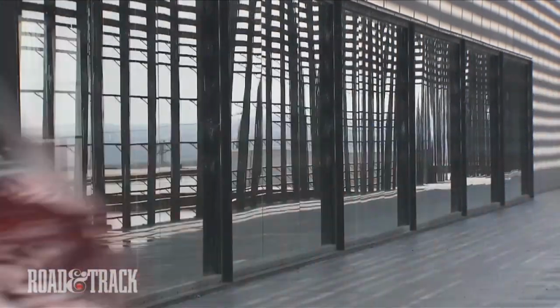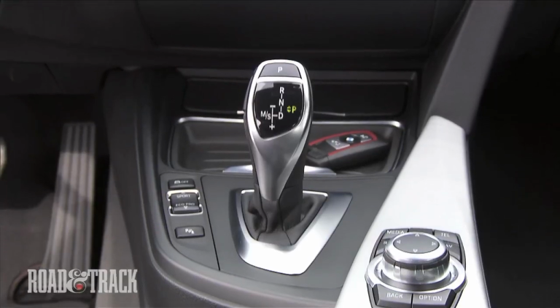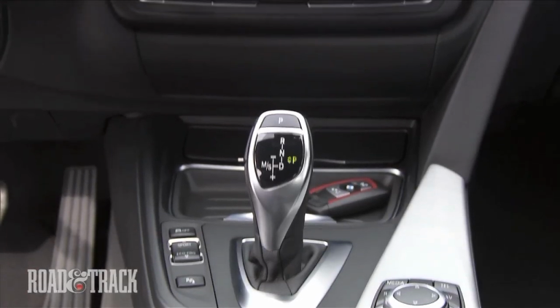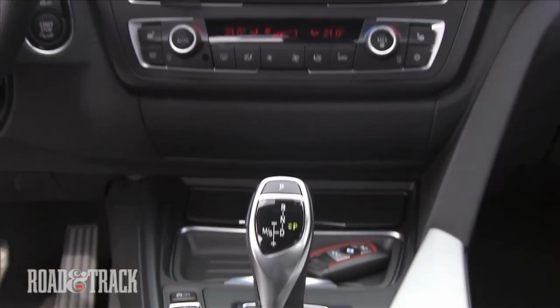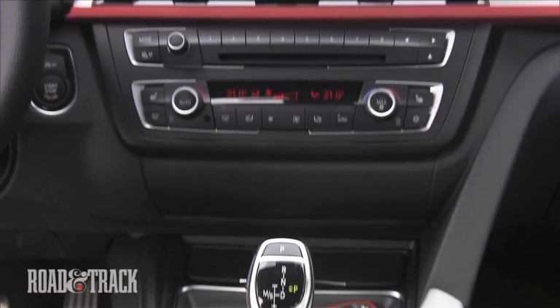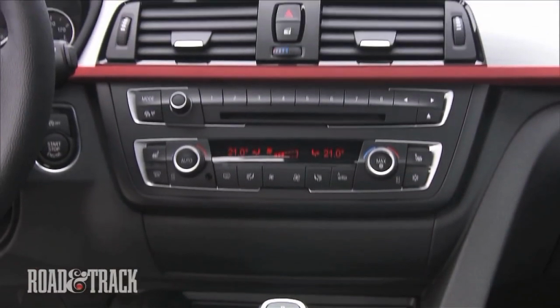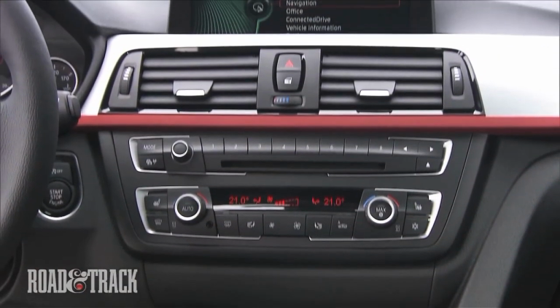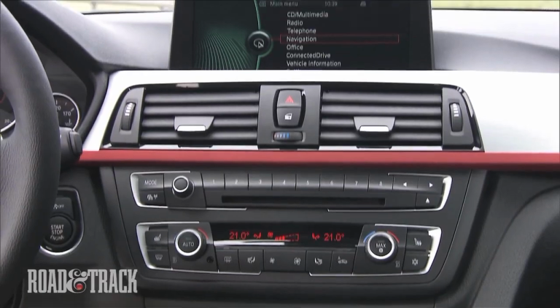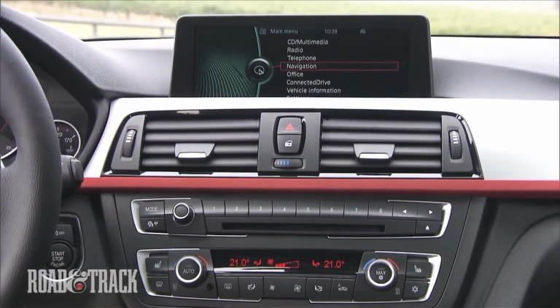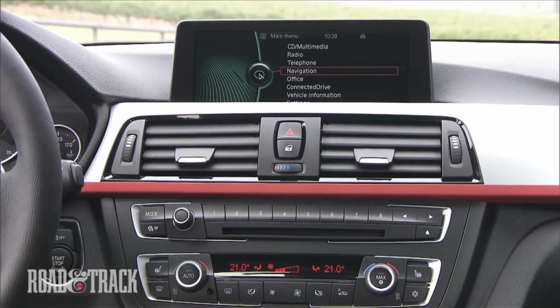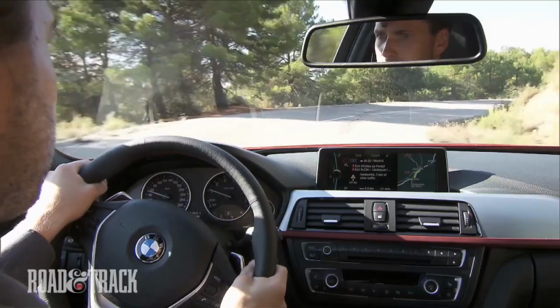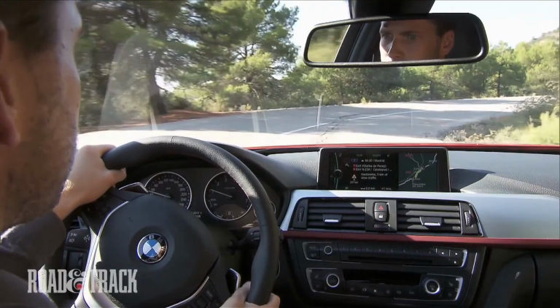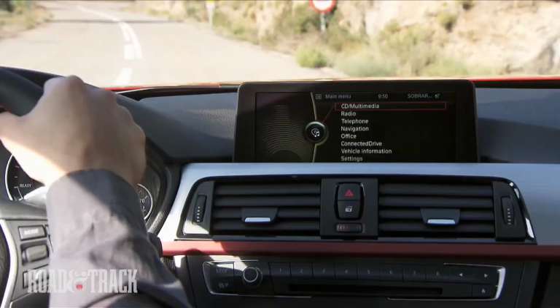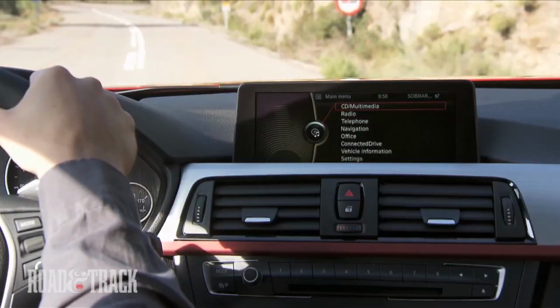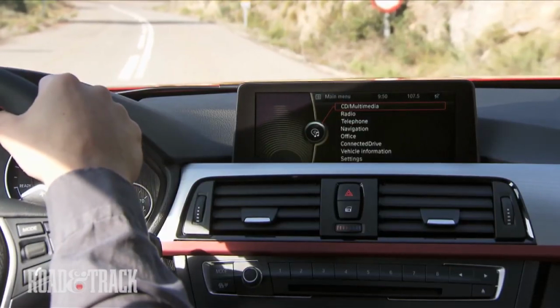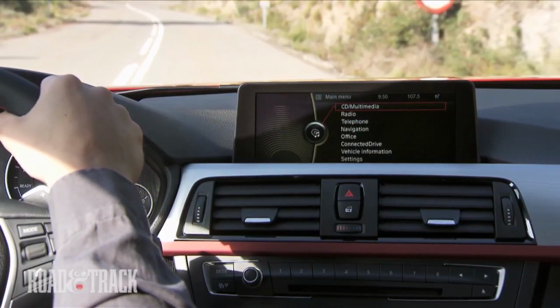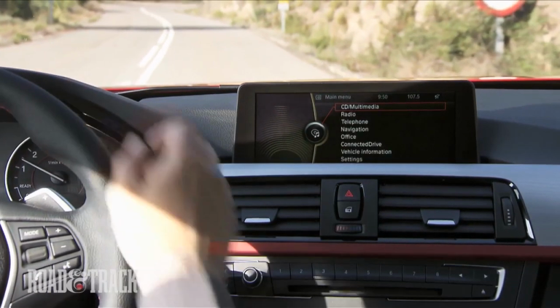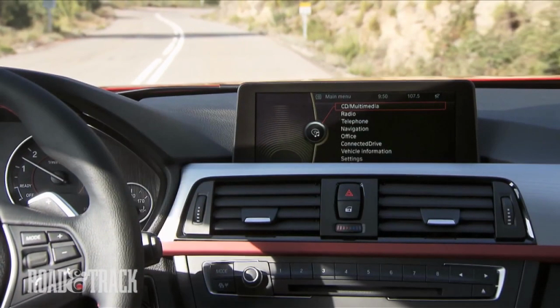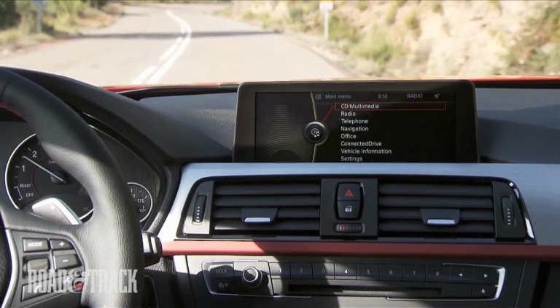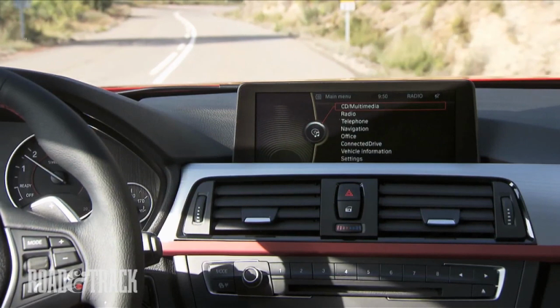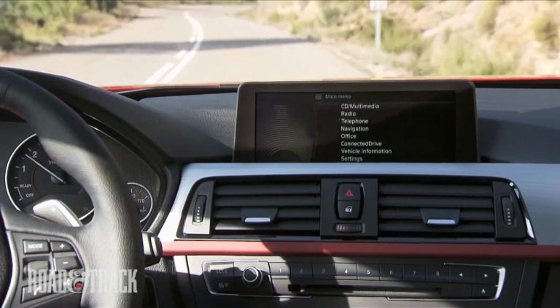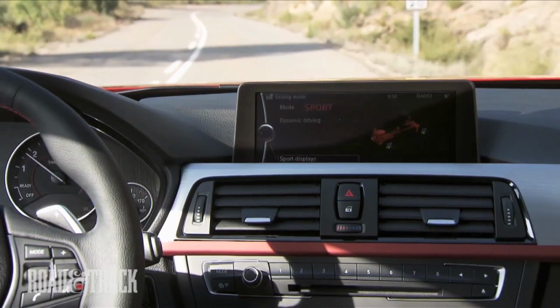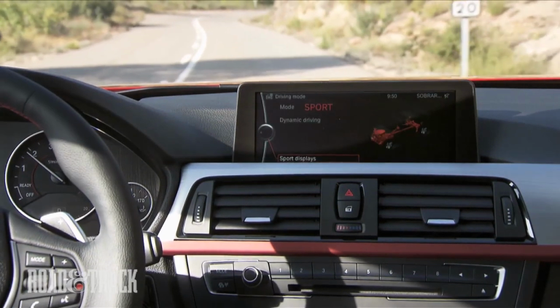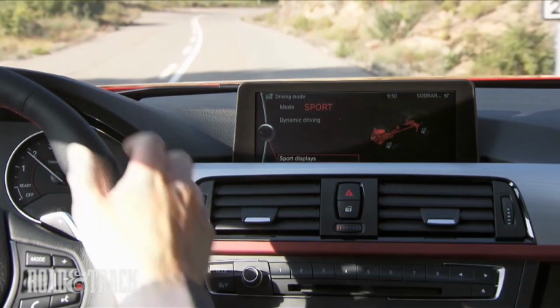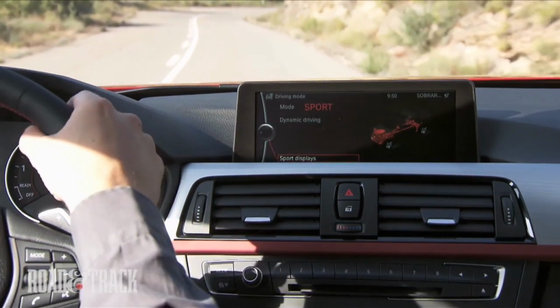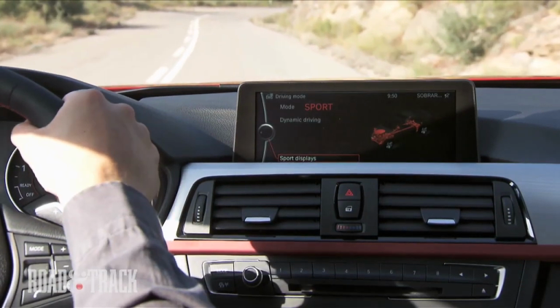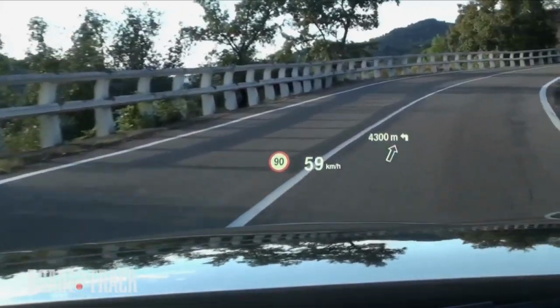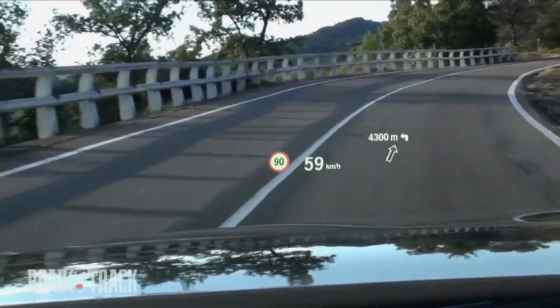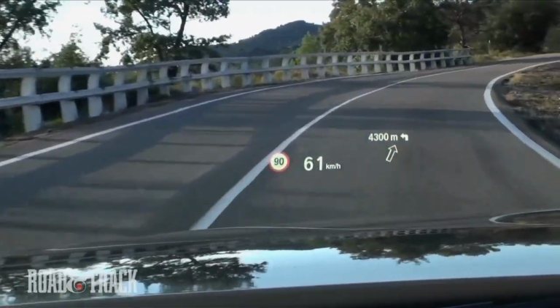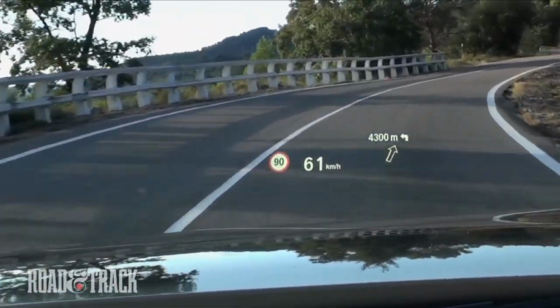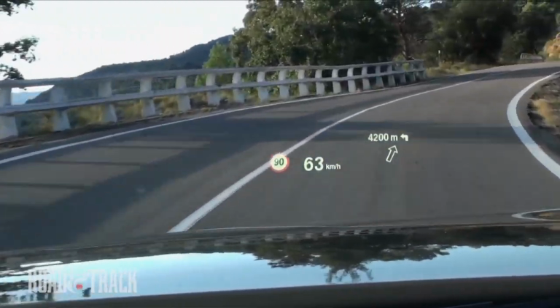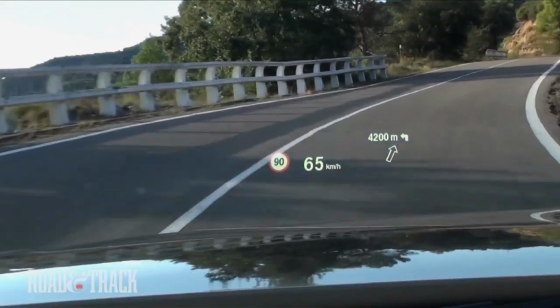Built to be driven, the new BMW's cabin has more of a cockpit feel with the layout angled toward the driver by 7 degrees. The iDrive controls are easy to access, as is viewing of the iDrive monitor and the full-color head-up display.